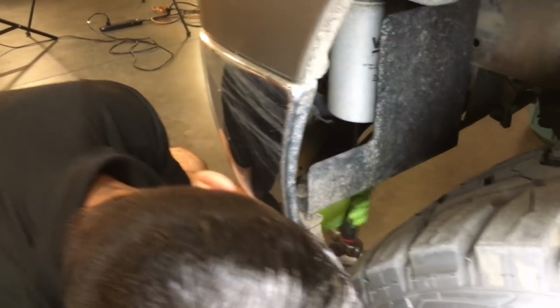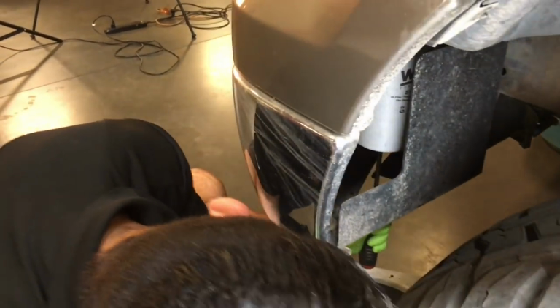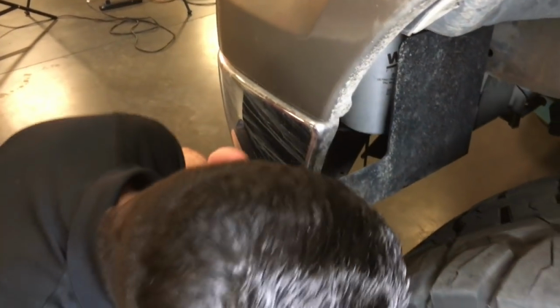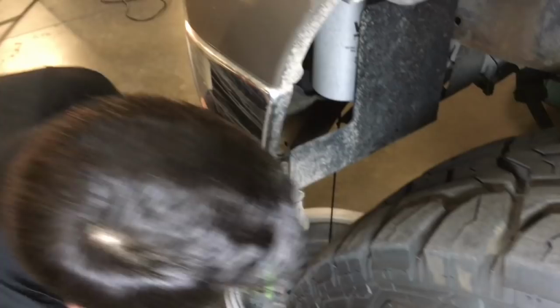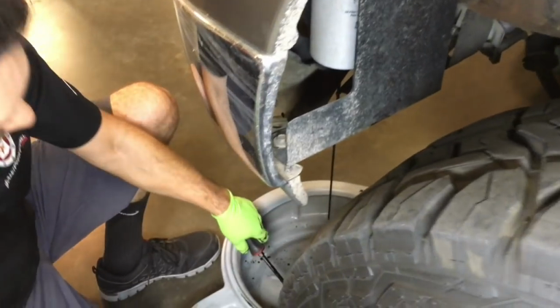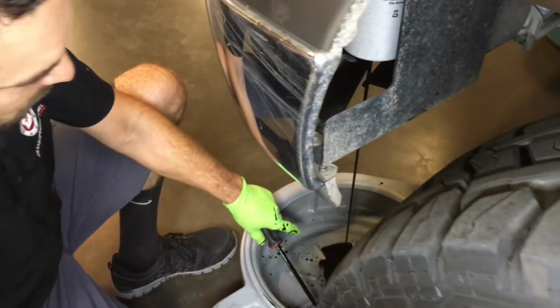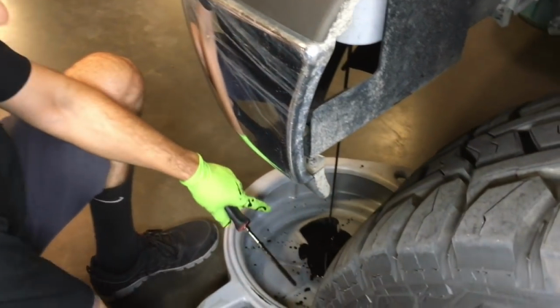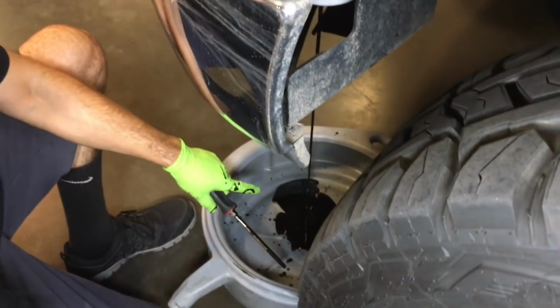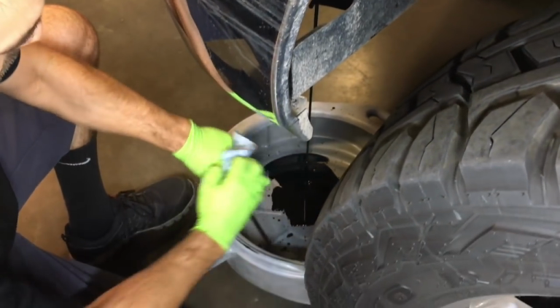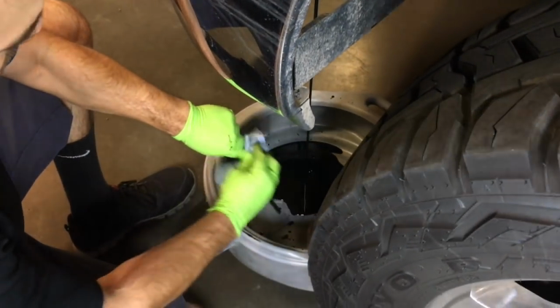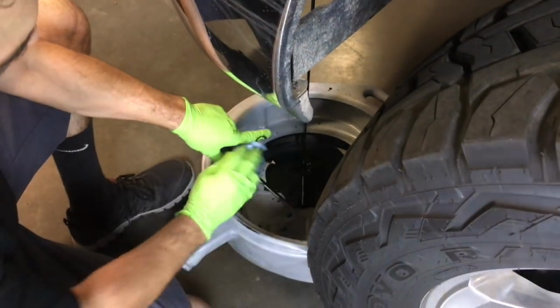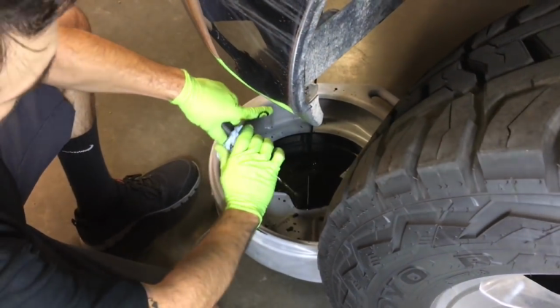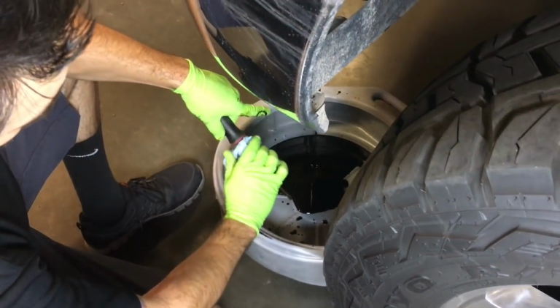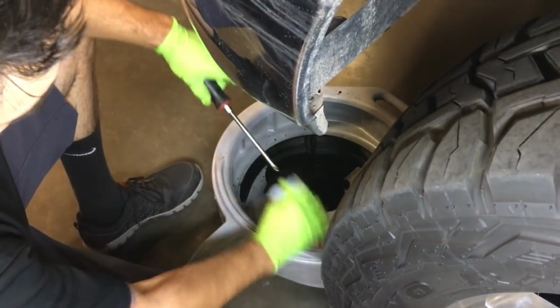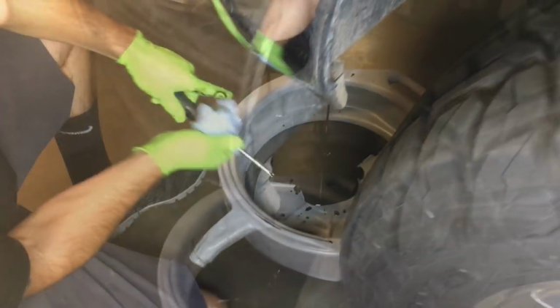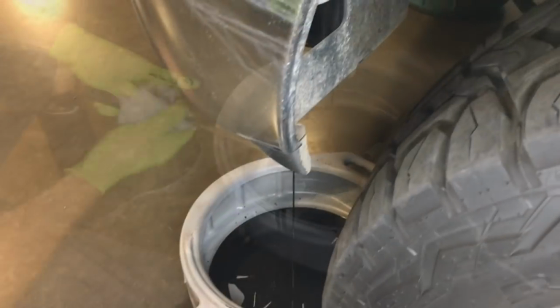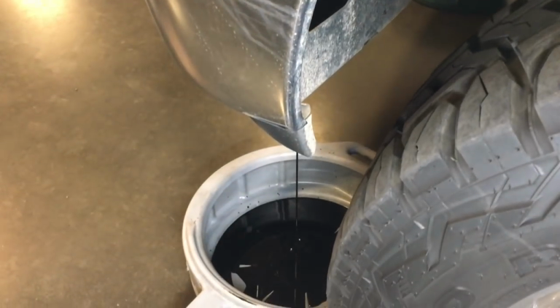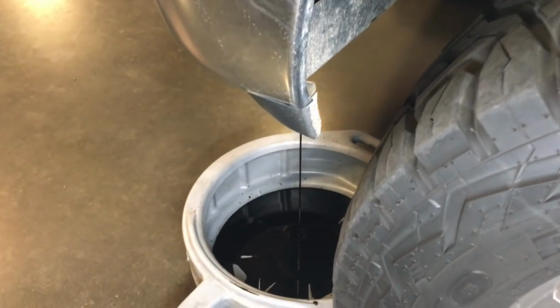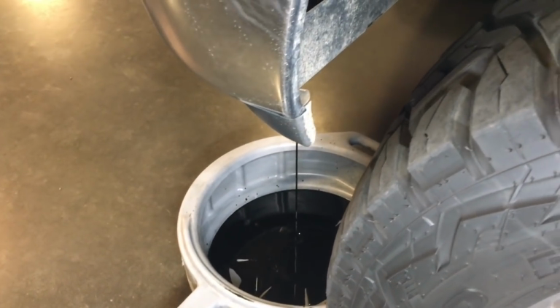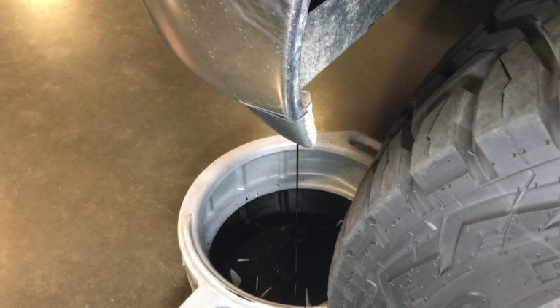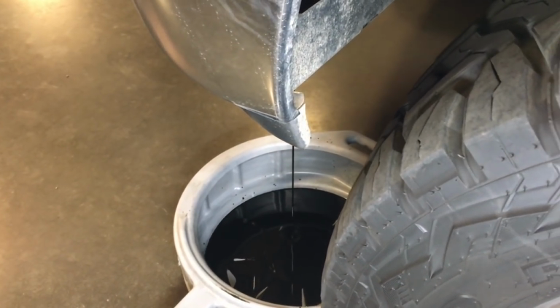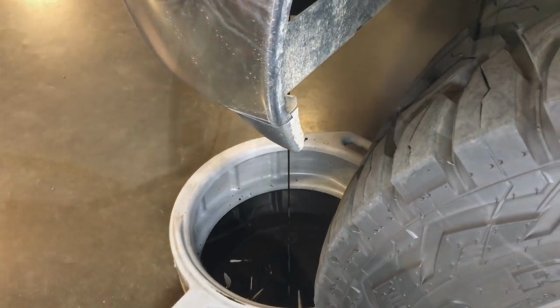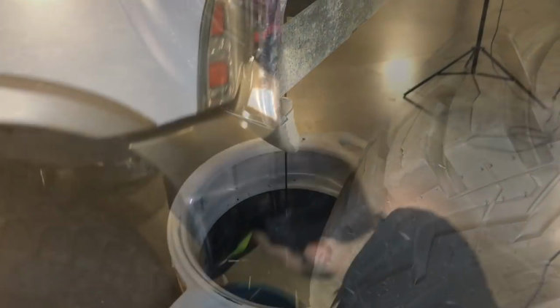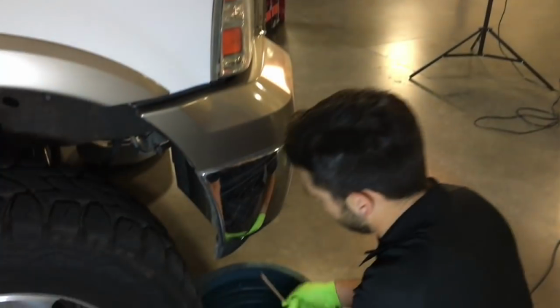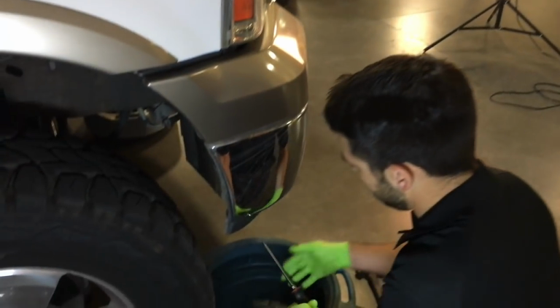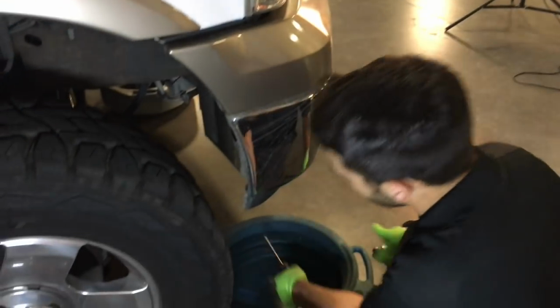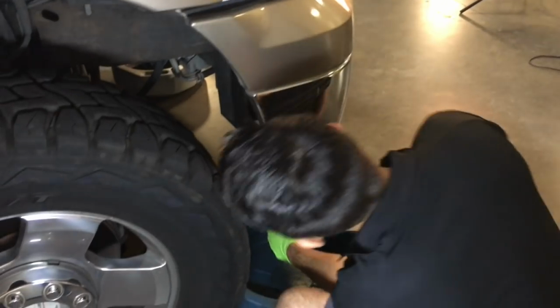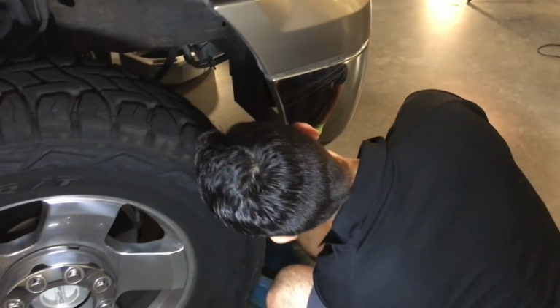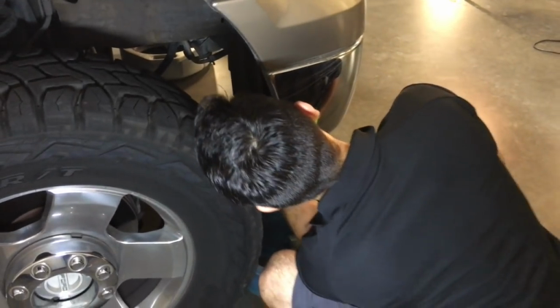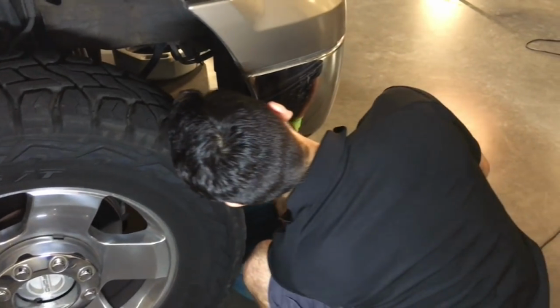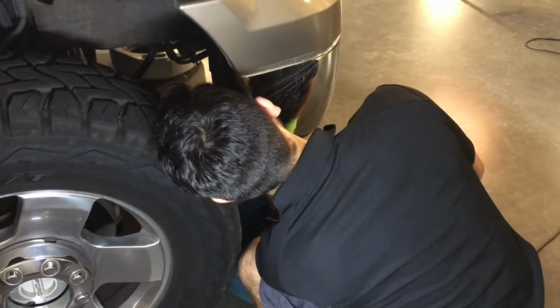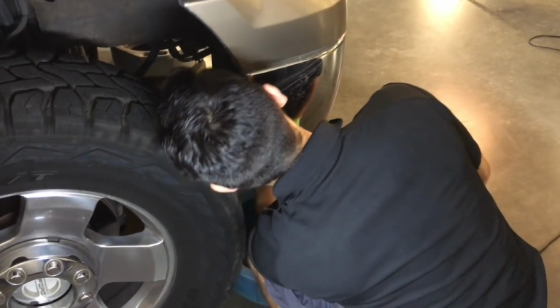Next, puncture the oil filter while it is still attached to the vehicle using a screwdriver and a hammer. Be sure to have an oil drain pan underneath and leave it there for the time being. If you have a bypass oil filter, puncture it using the same method.